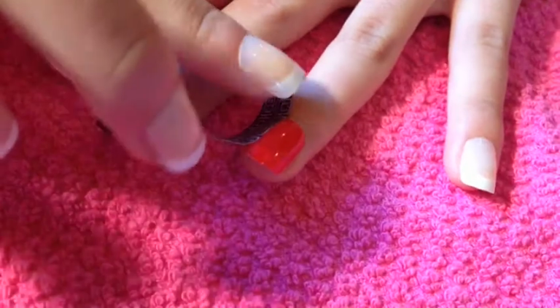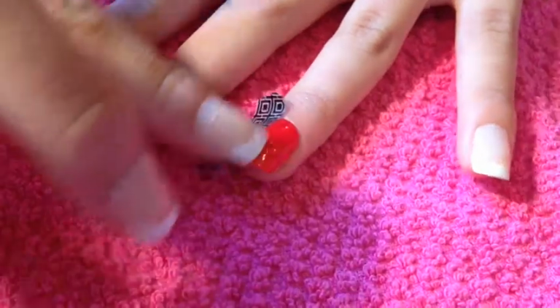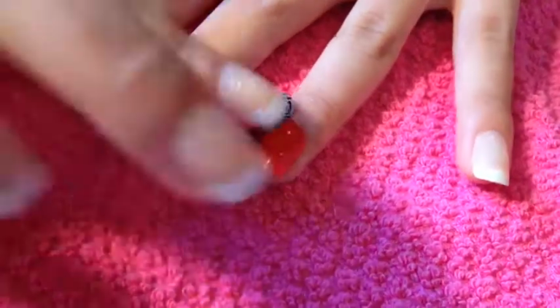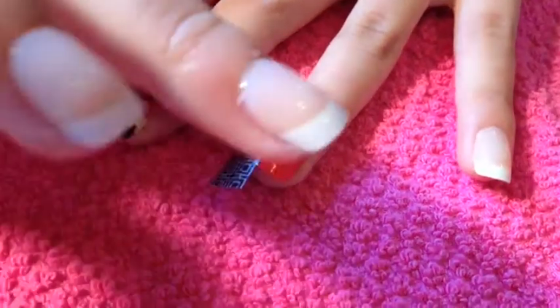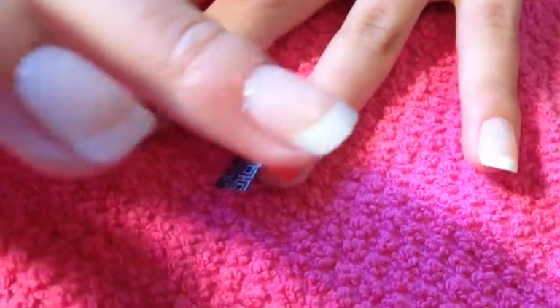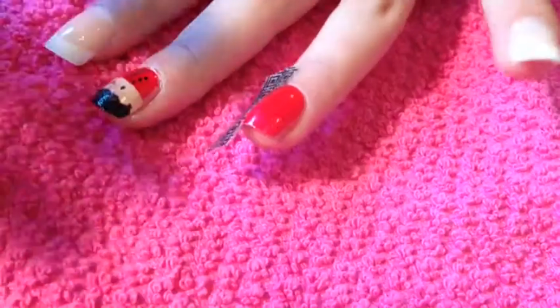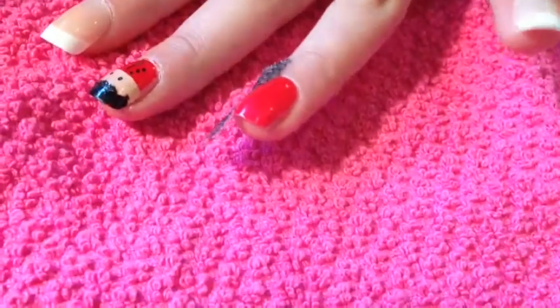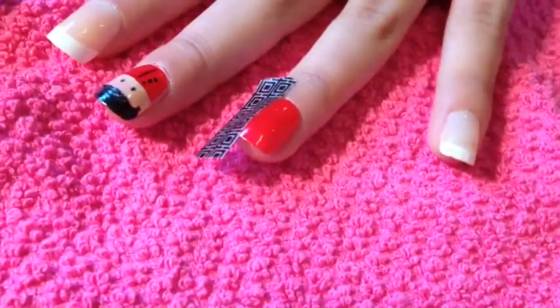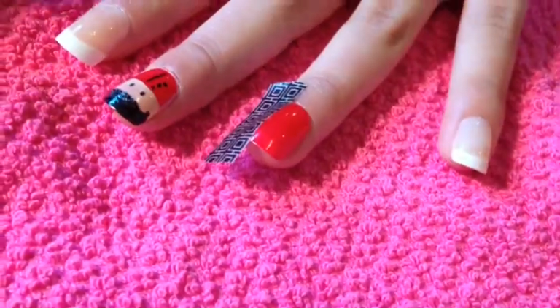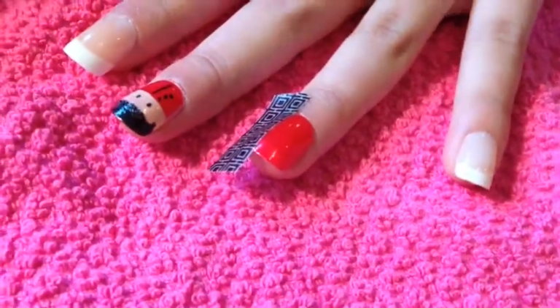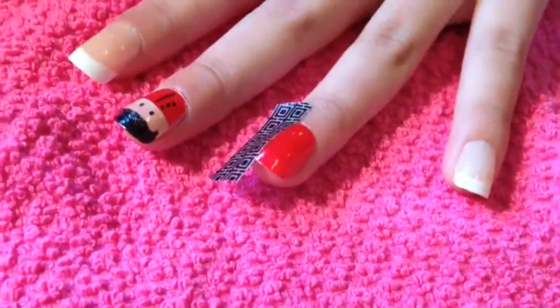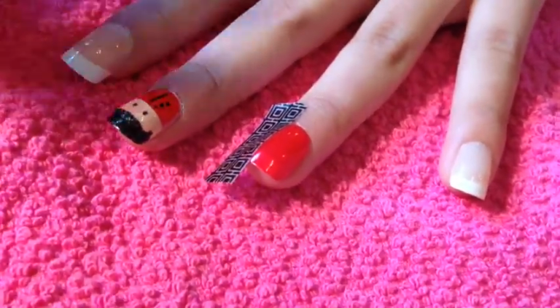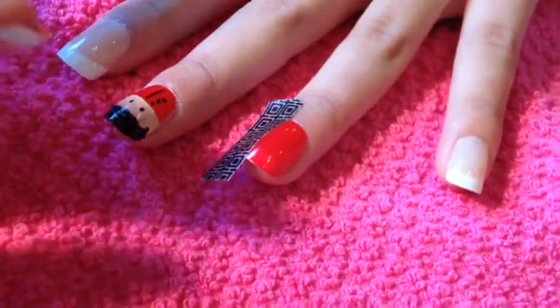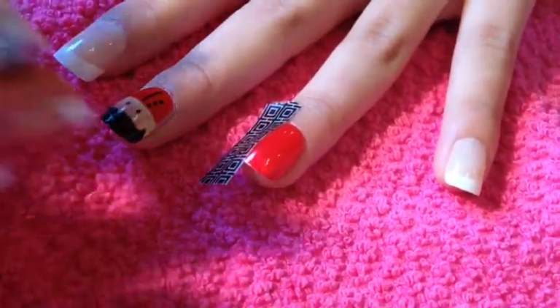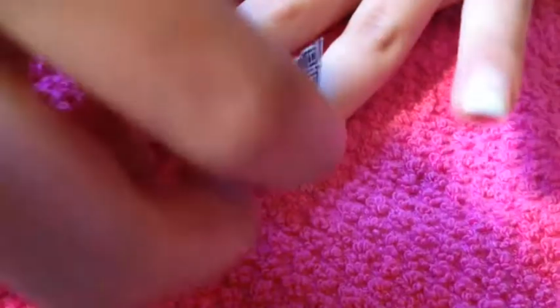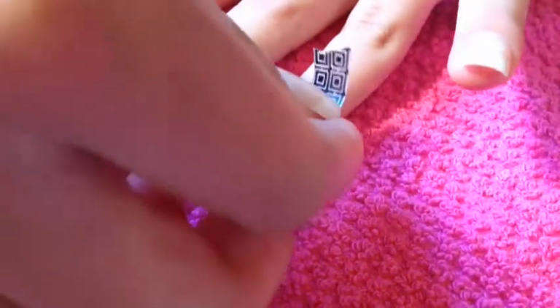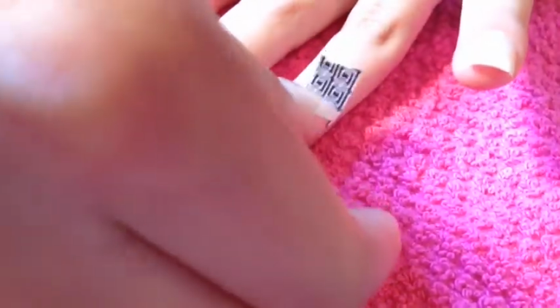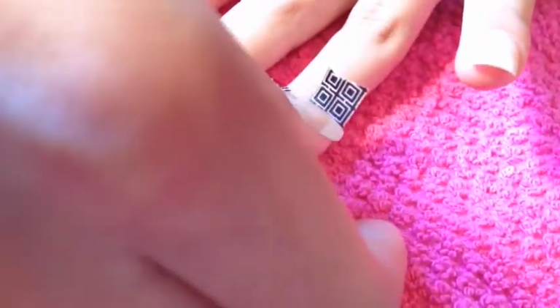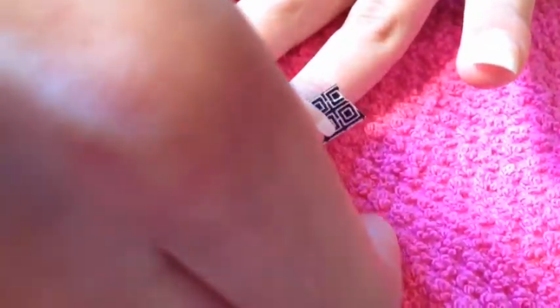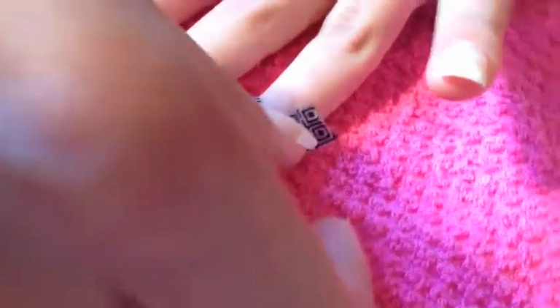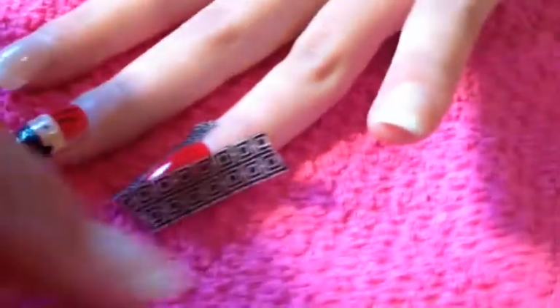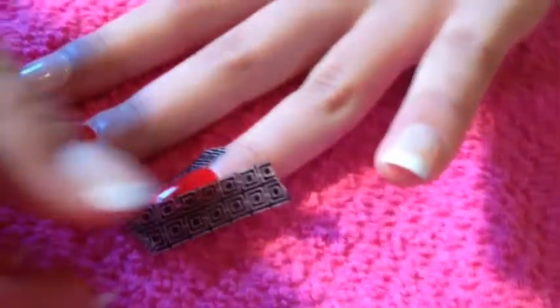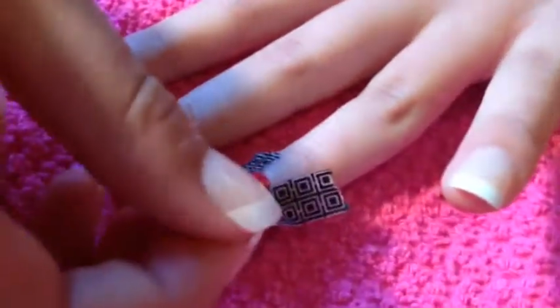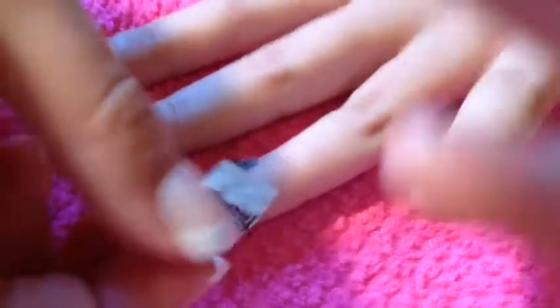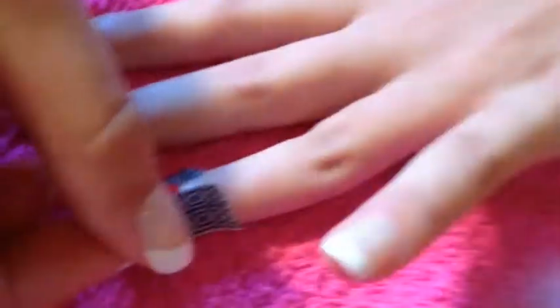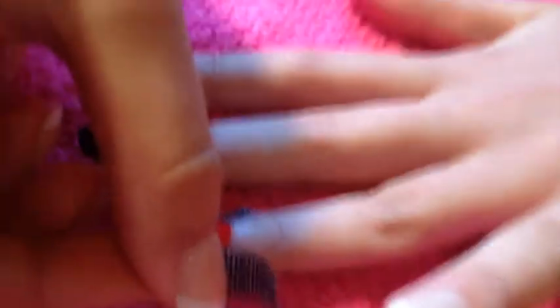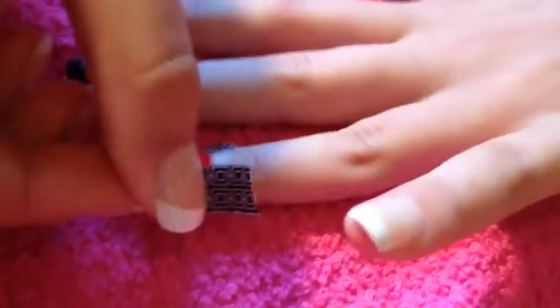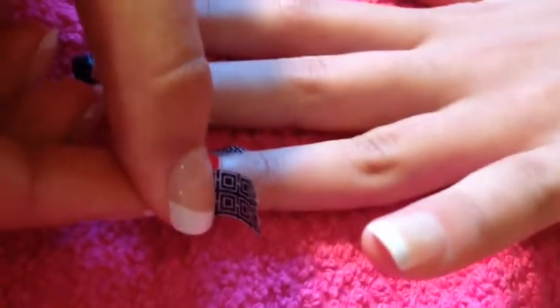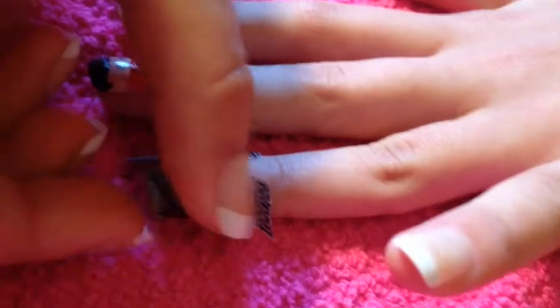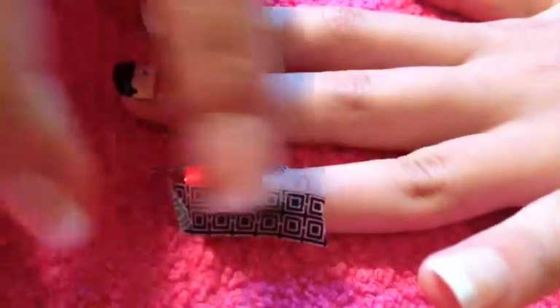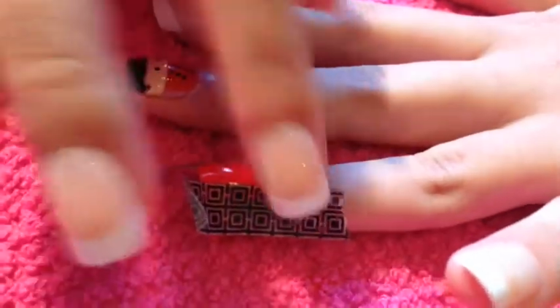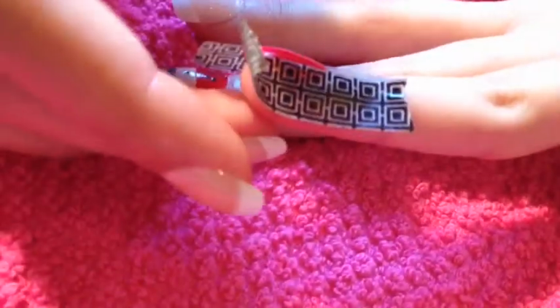Now, put two pieces of tape. I used washi tape because it's easy to pull off but has clean lines — along the side and one across the top, so it makes a rectangle on your nail.